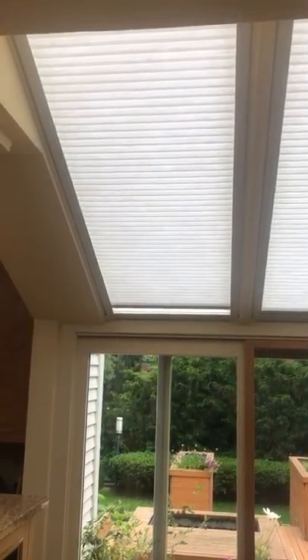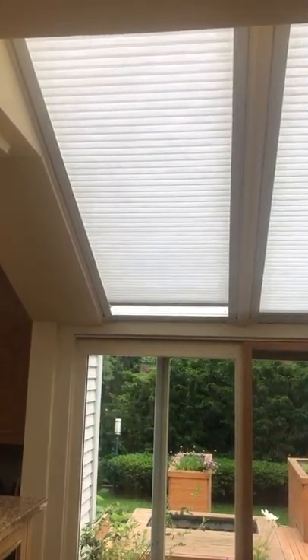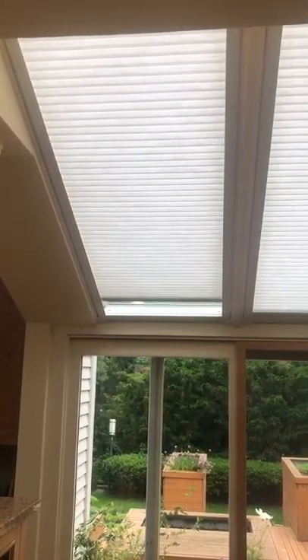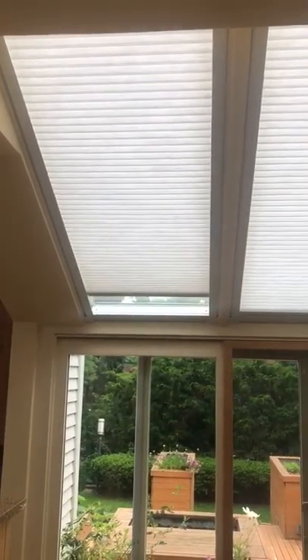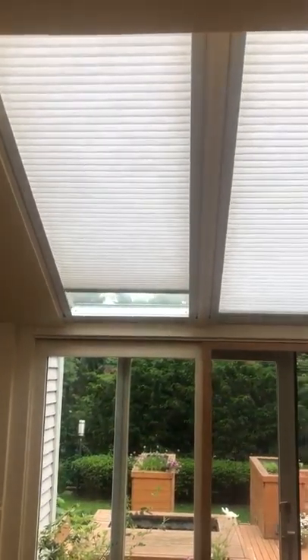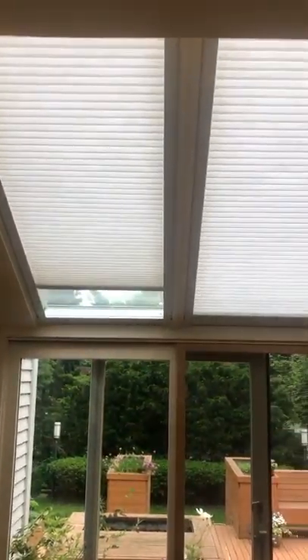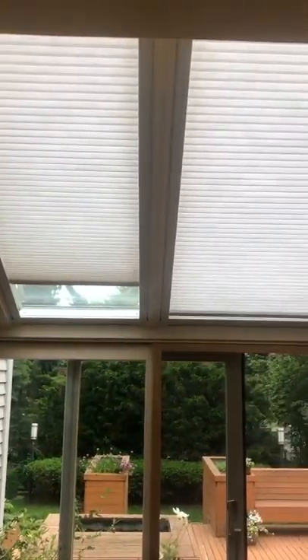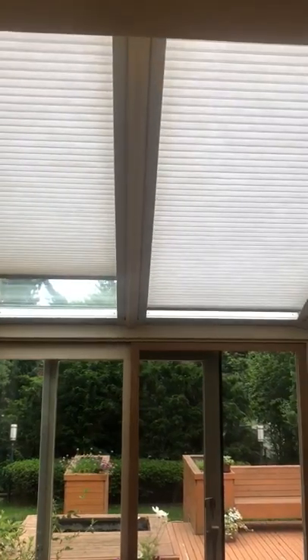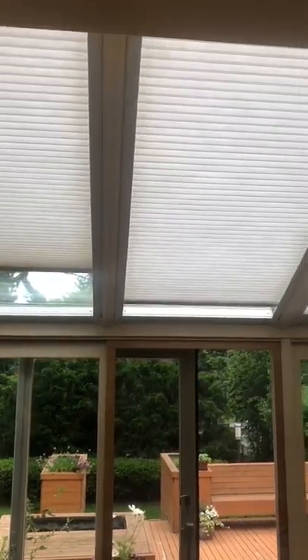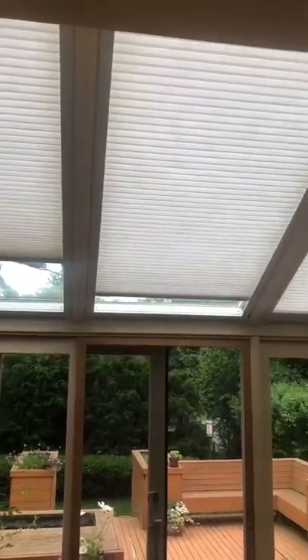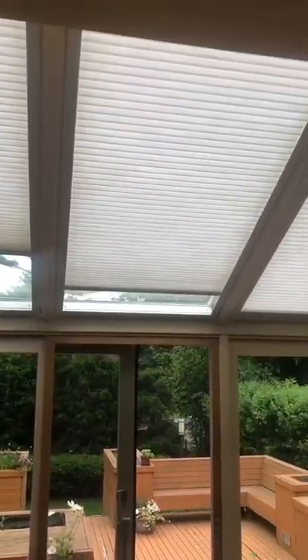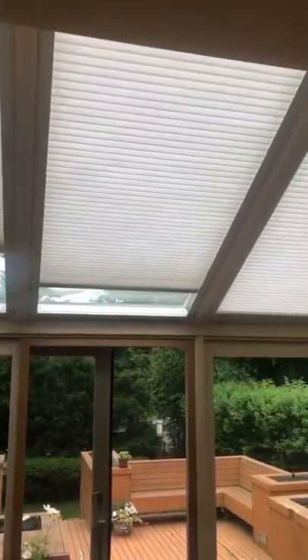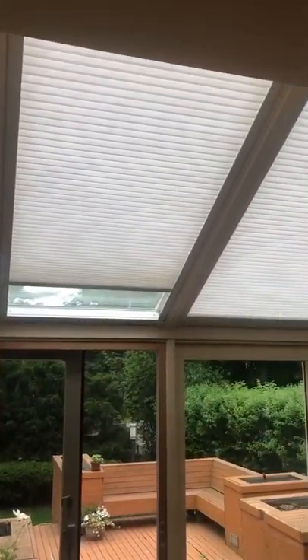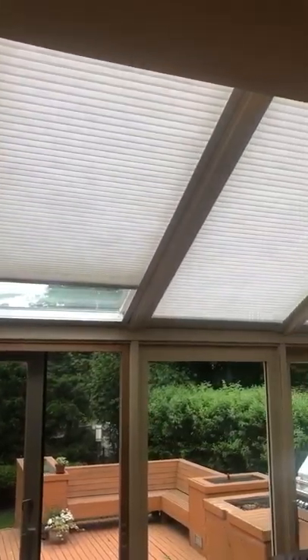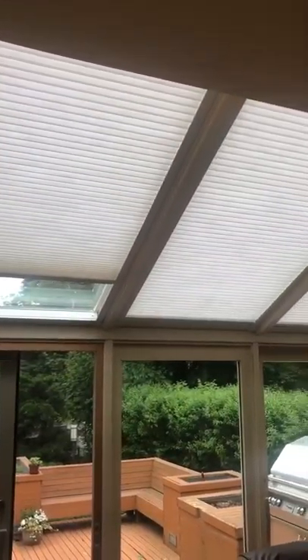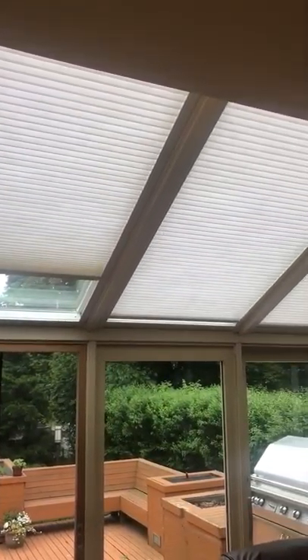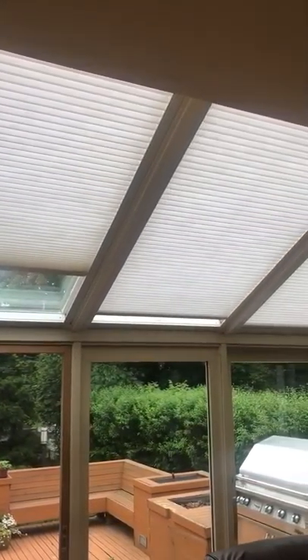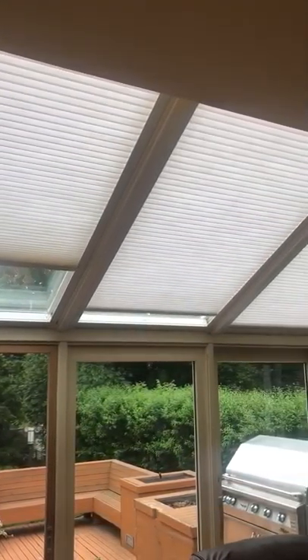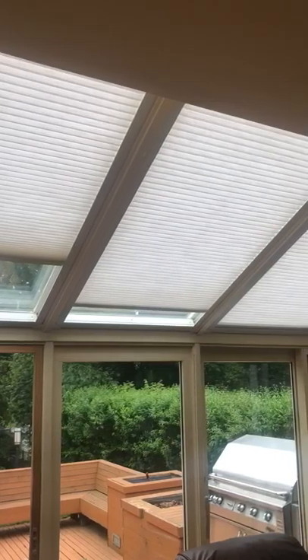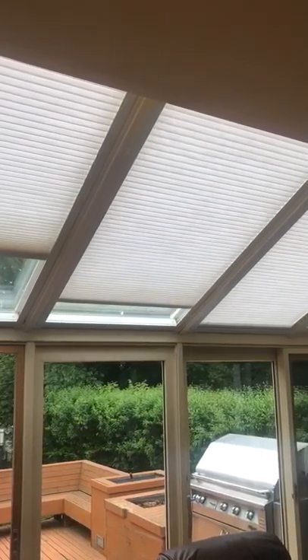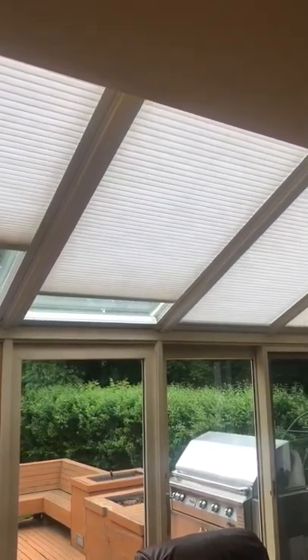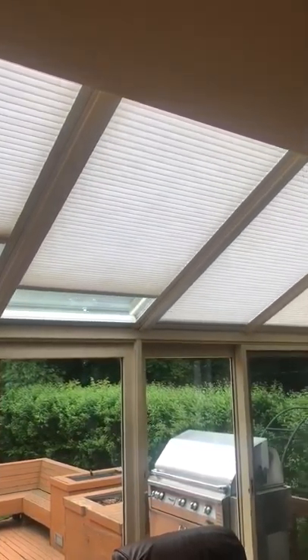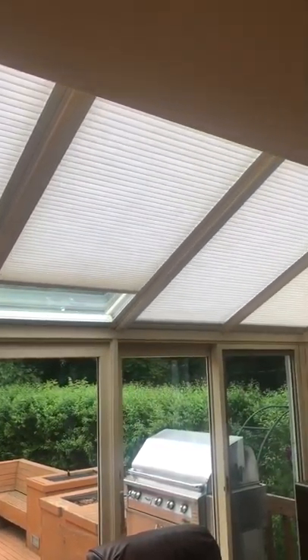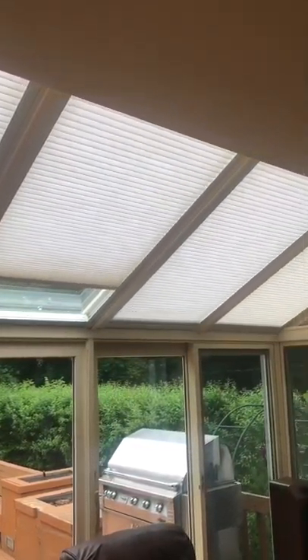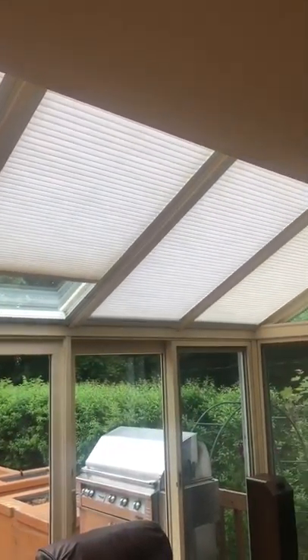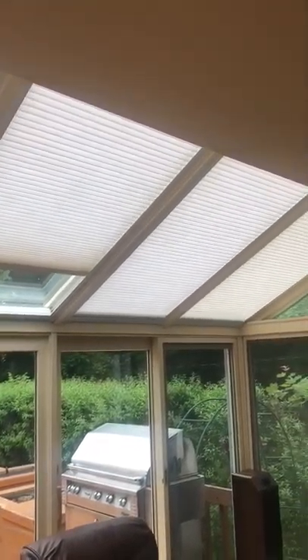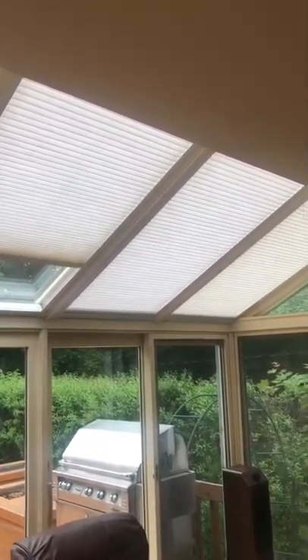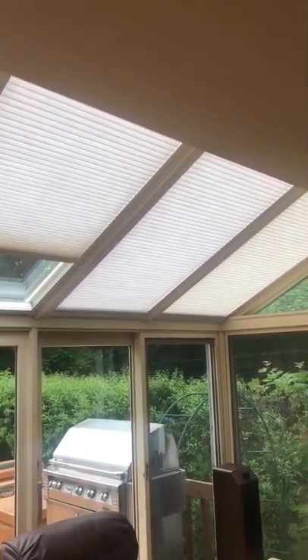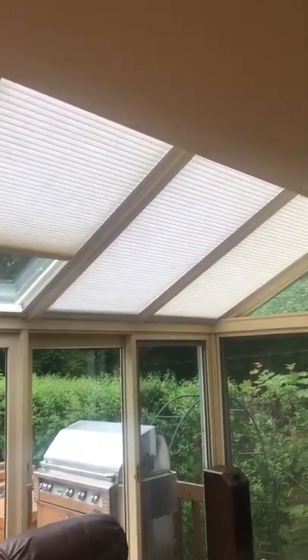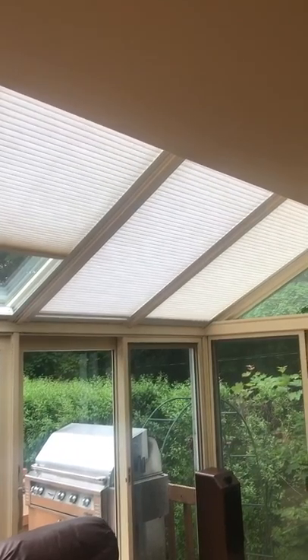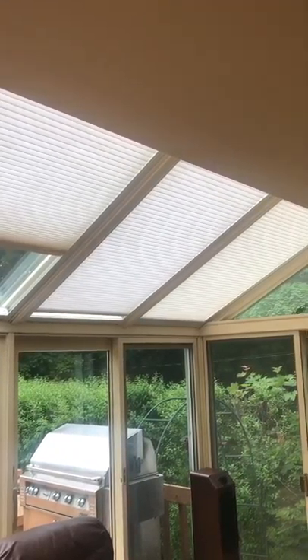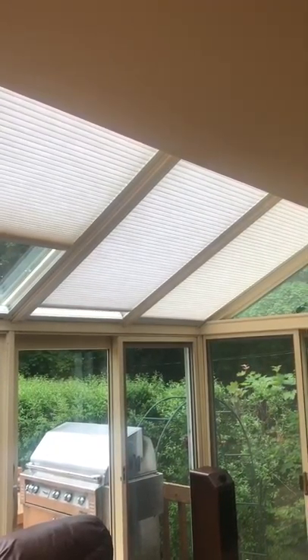These shades have also been synced up to the Hunter Douglas hub. All shades are approximately 35 inches wide by 71 inches long.